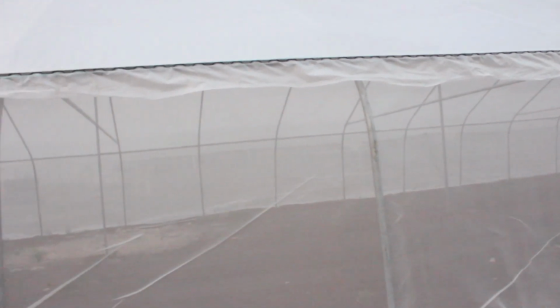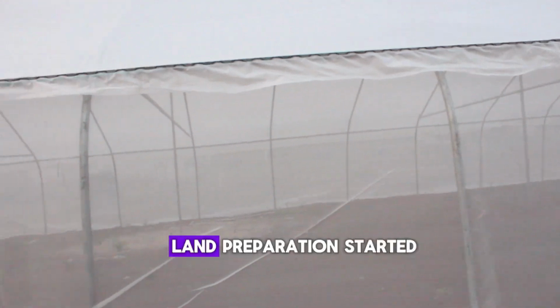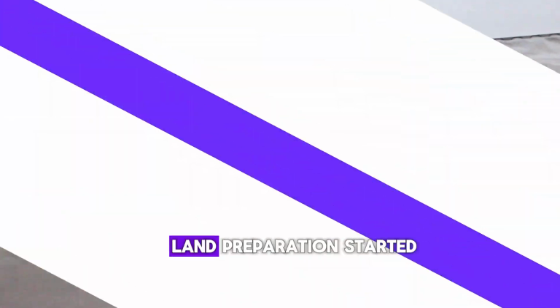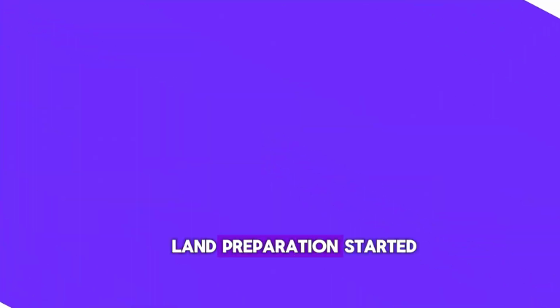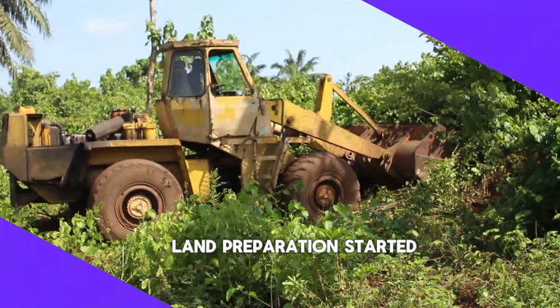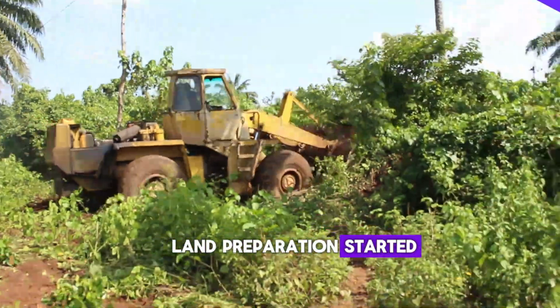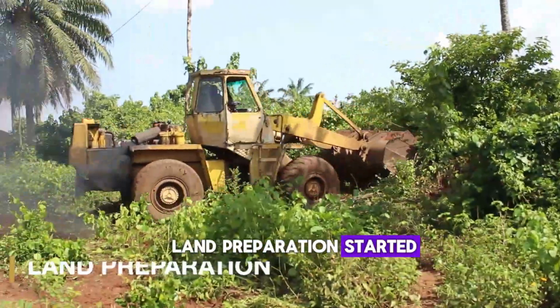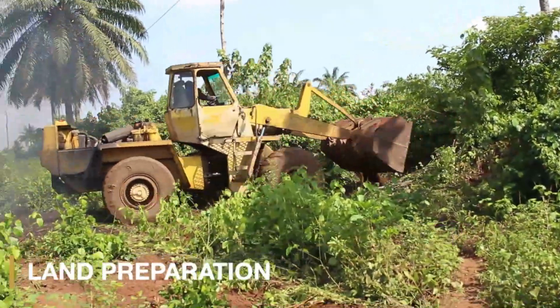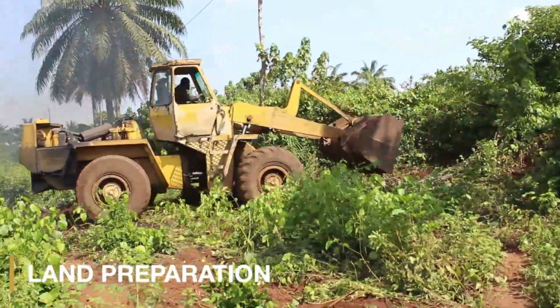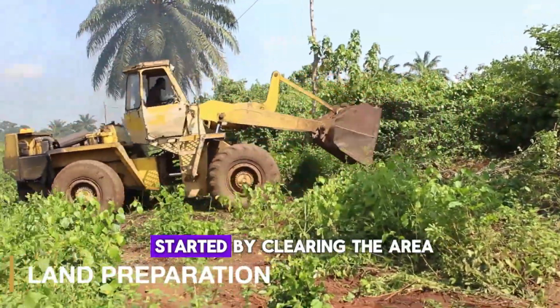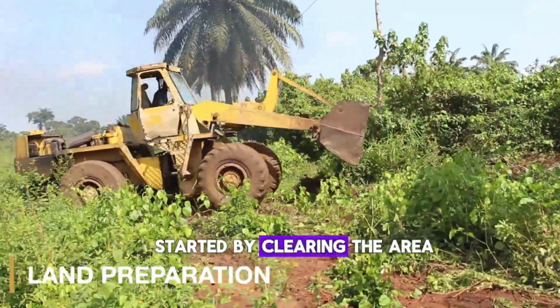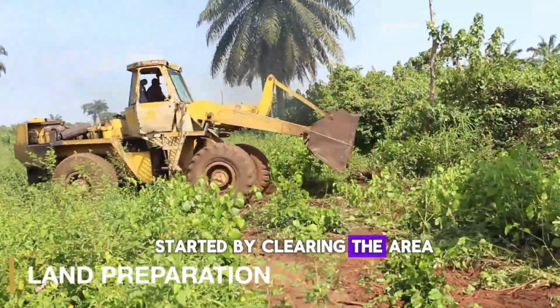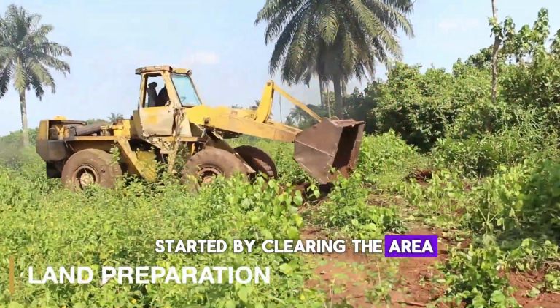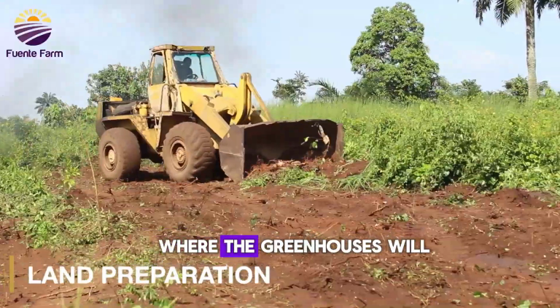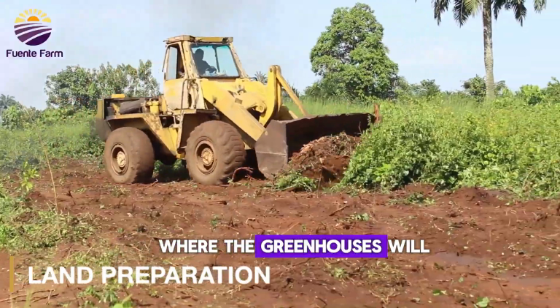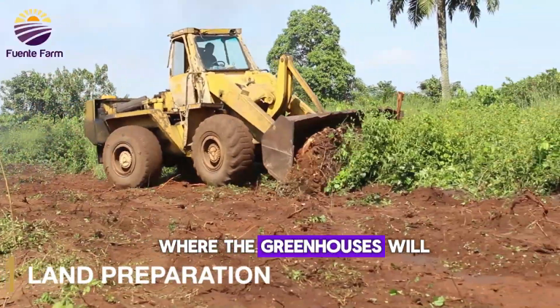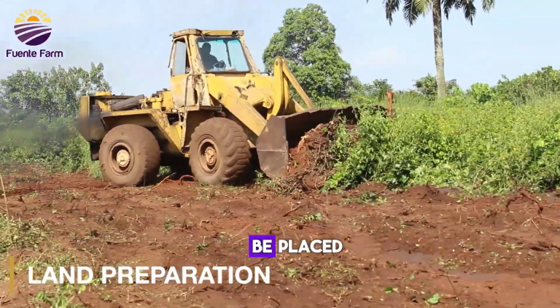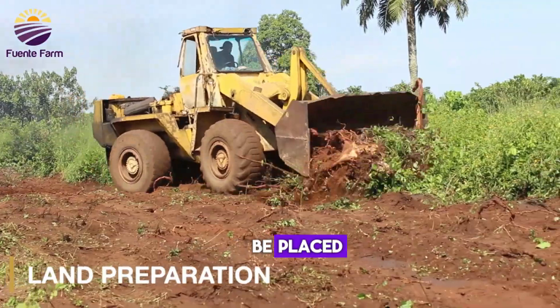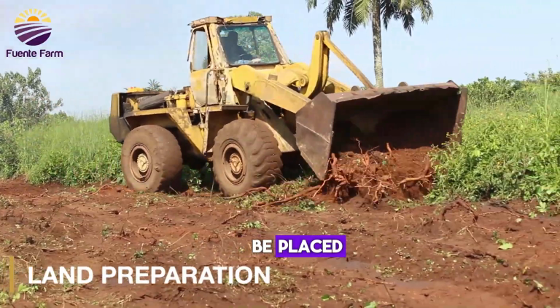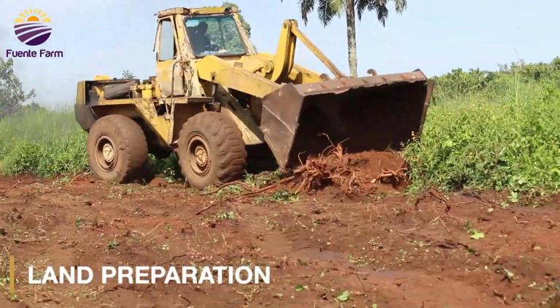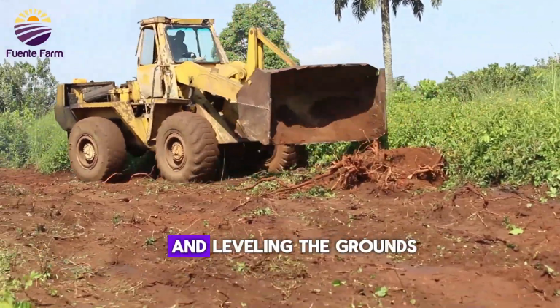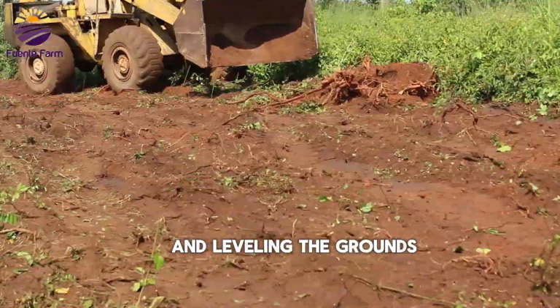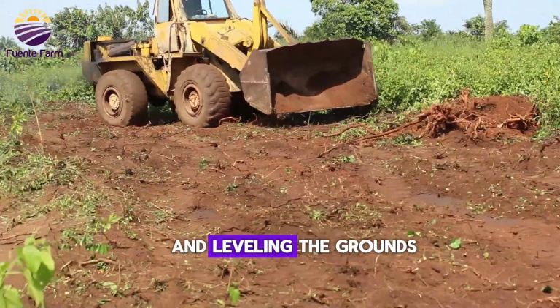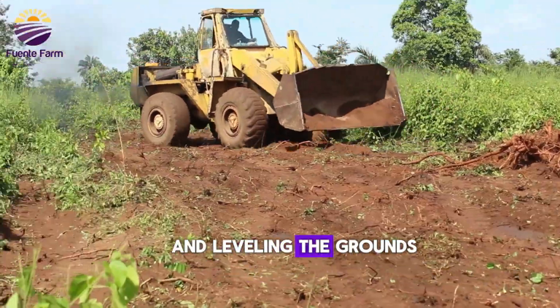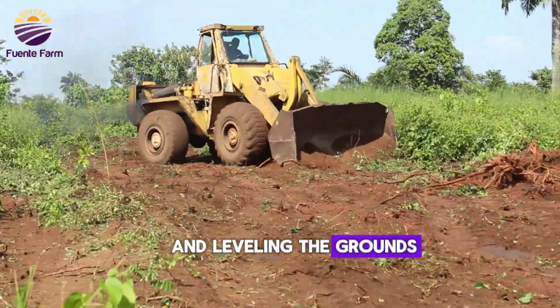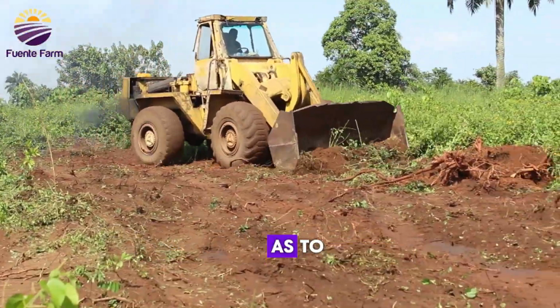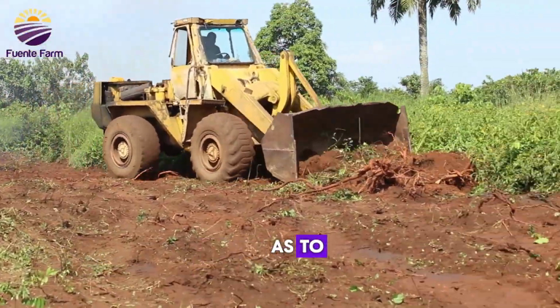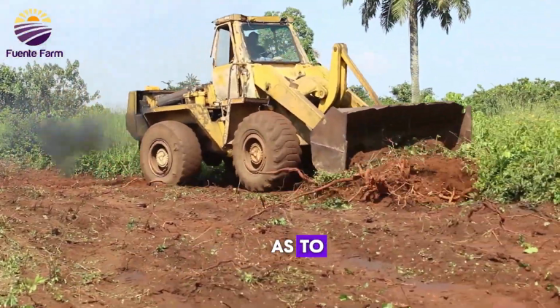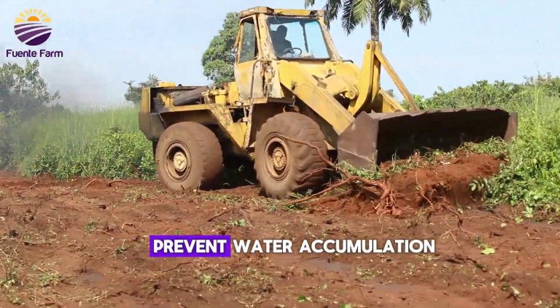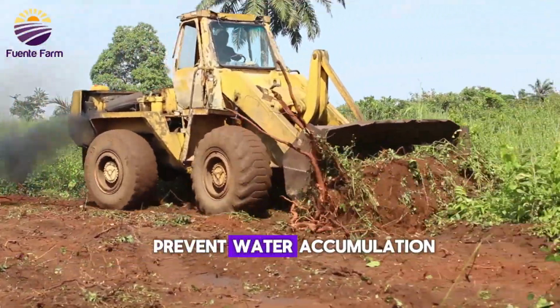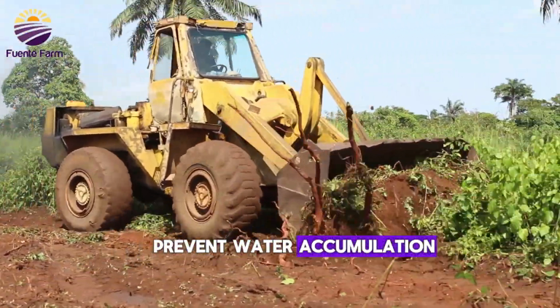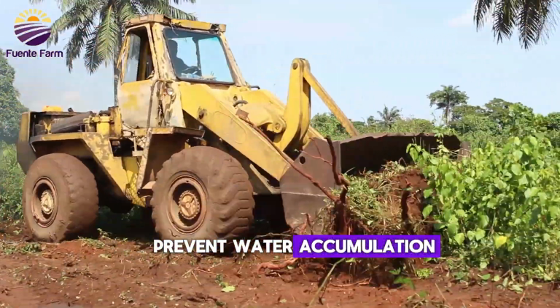Land preparation started by clearing the area where the greenhouses will be placed and leveling the ground so as to prevent water accumulation.